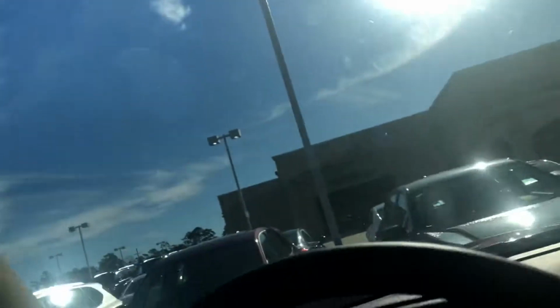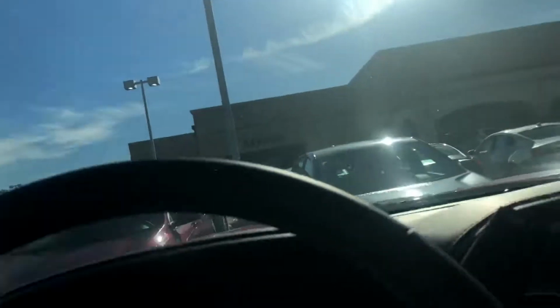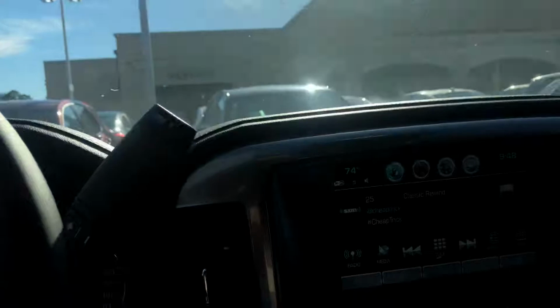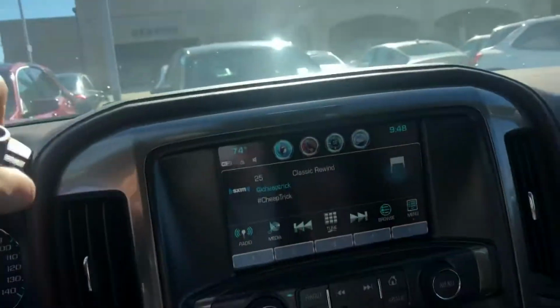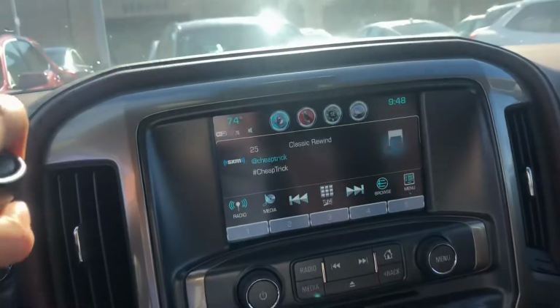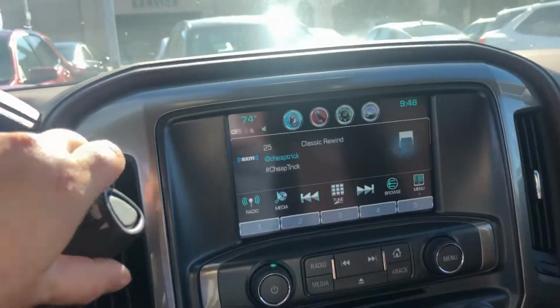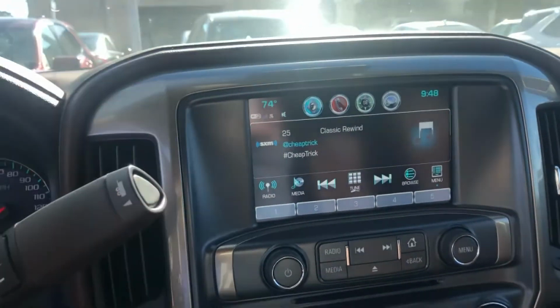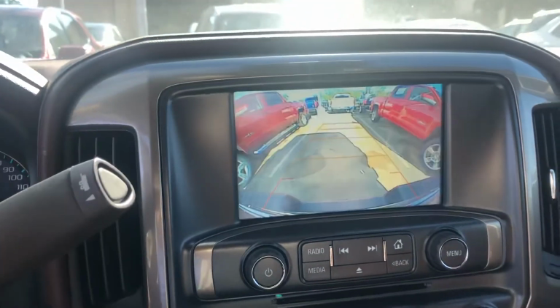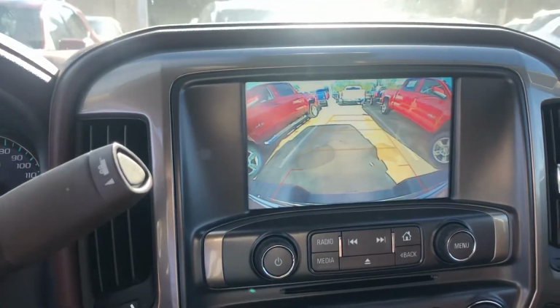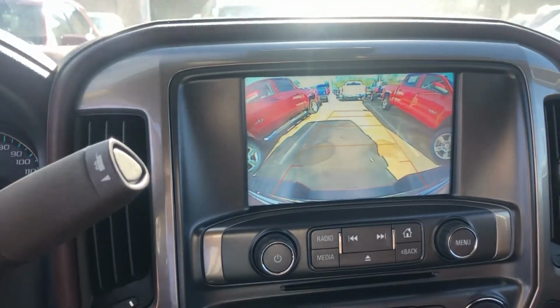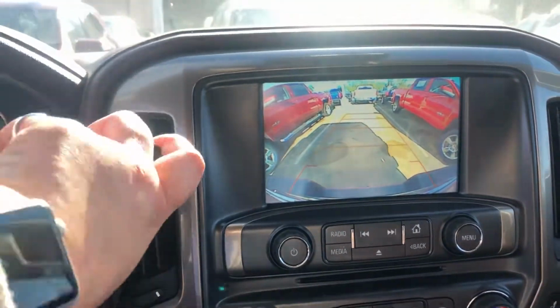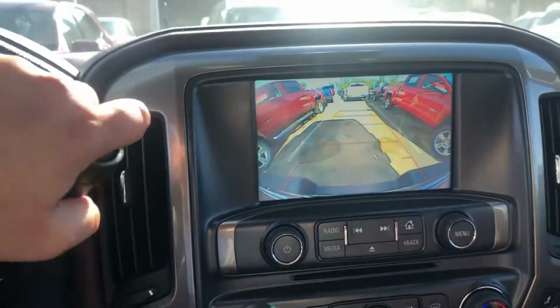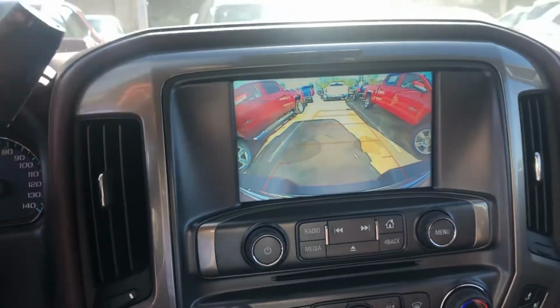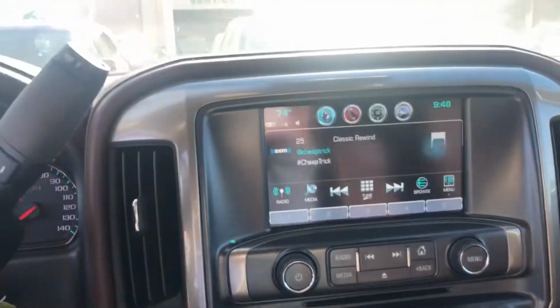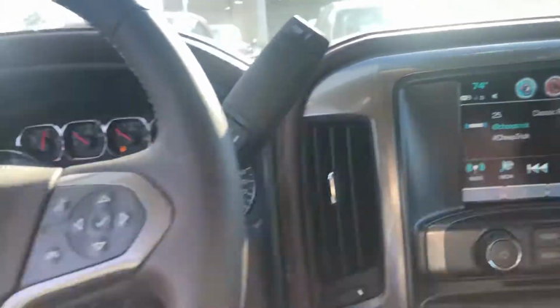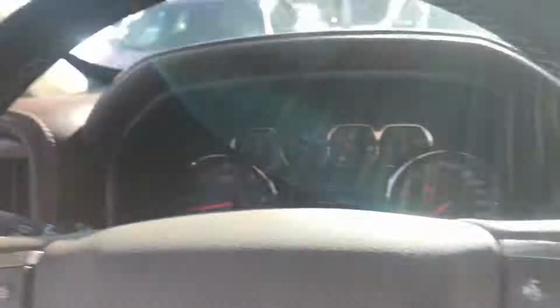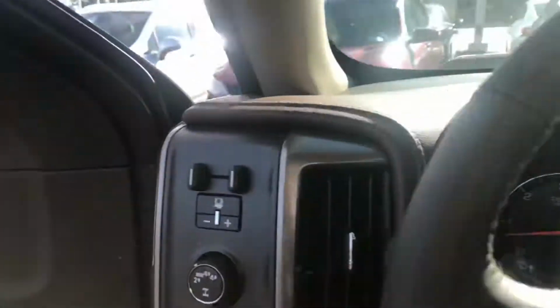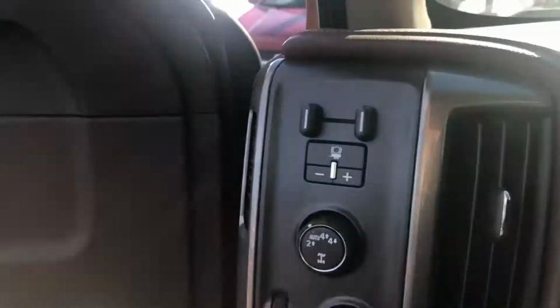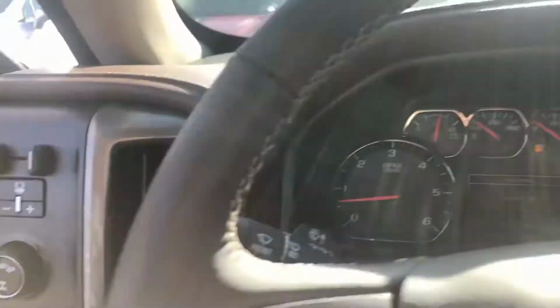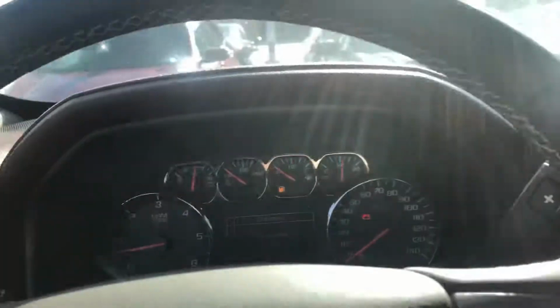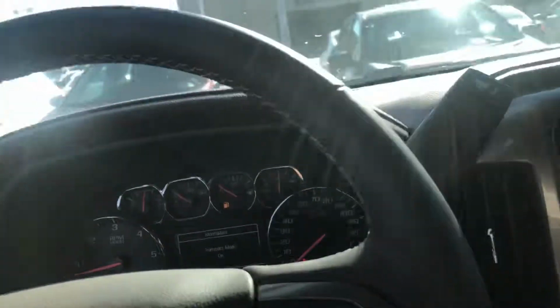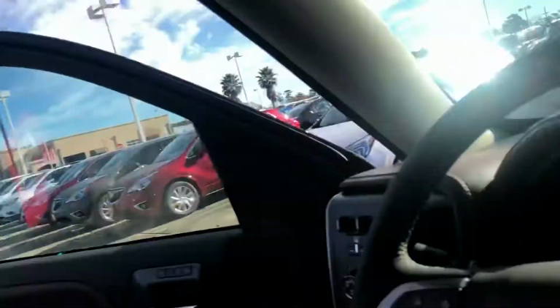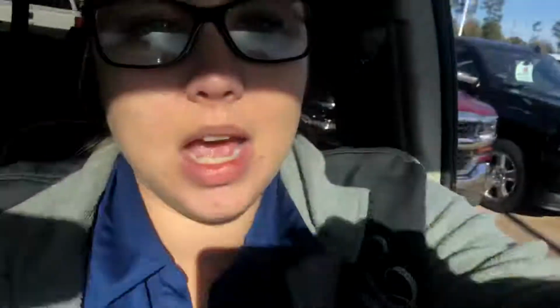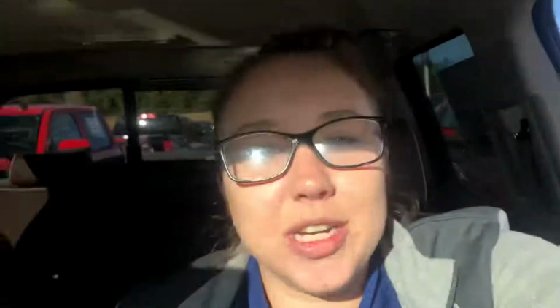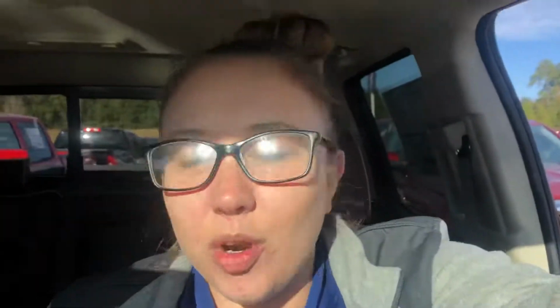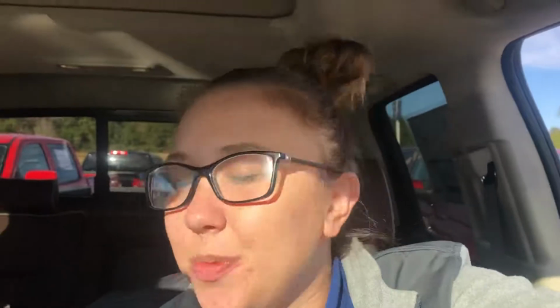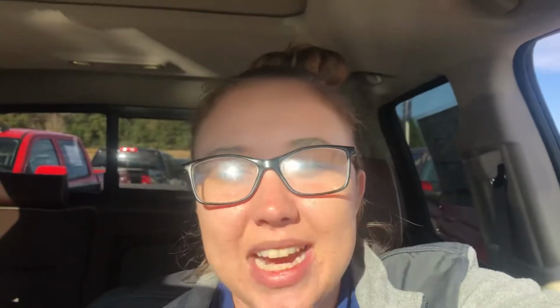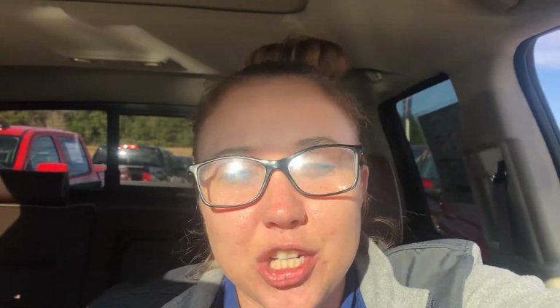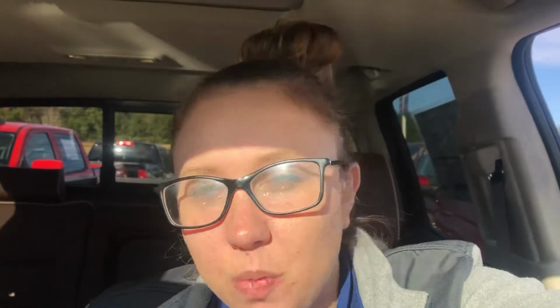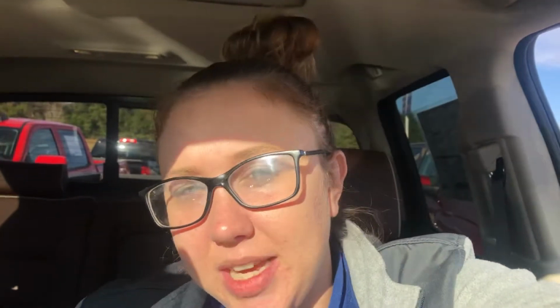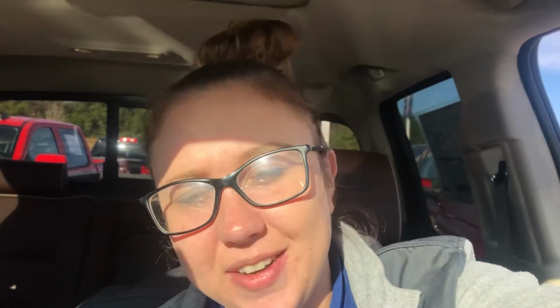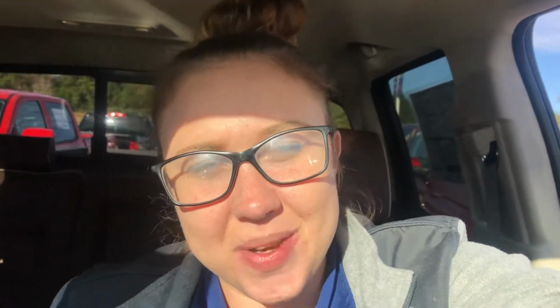This is a fantastic vehicle. It does come standard now with your backup camera. It's a fantastic vehicle and we've got some great pricing on these 2018 models. Come on down to Moore Chevrolet in Silsbee and ask for Kirstie and we'll get you taken care of. Bye.